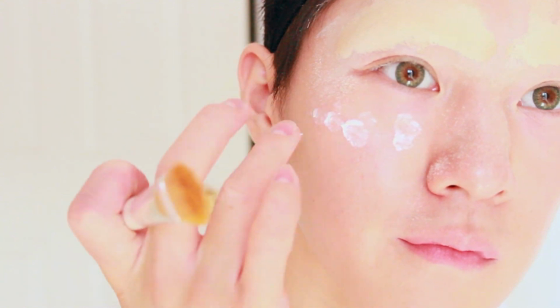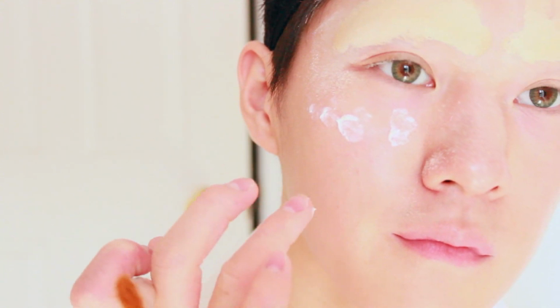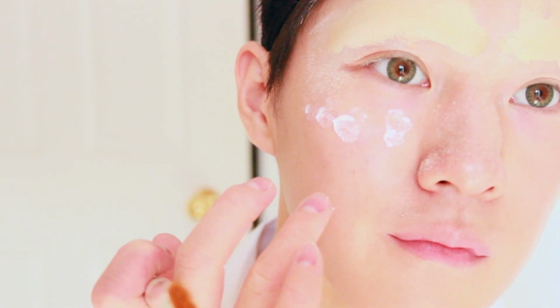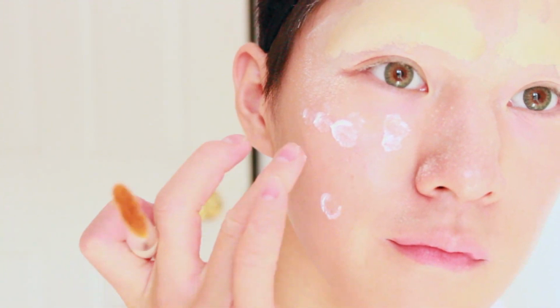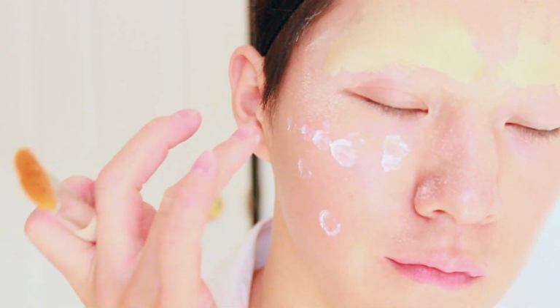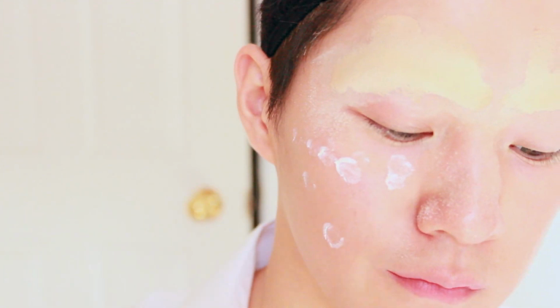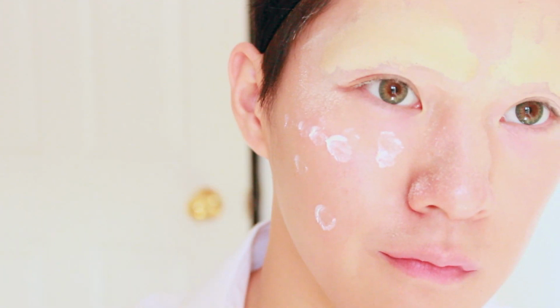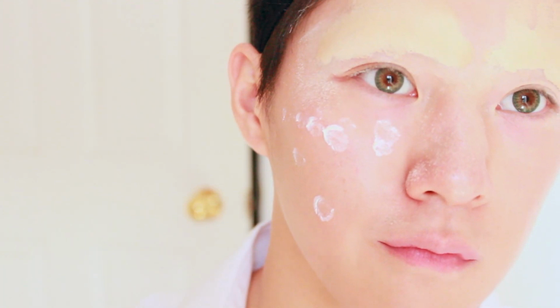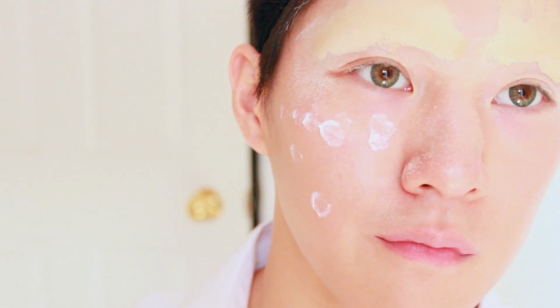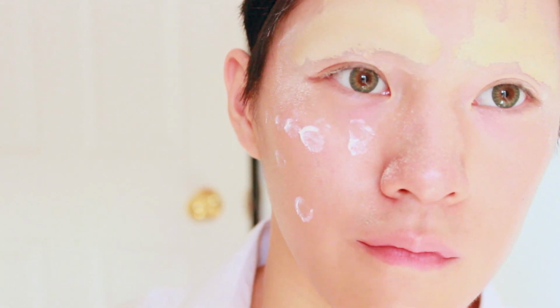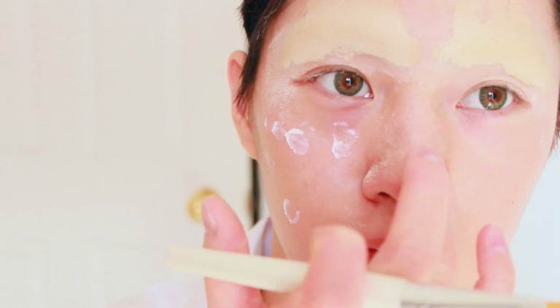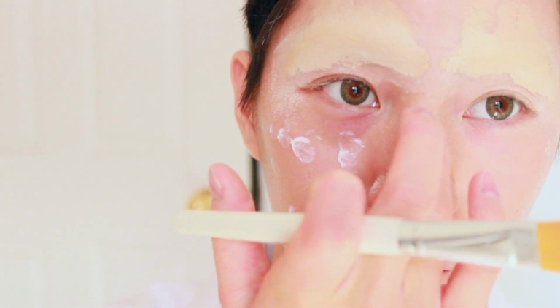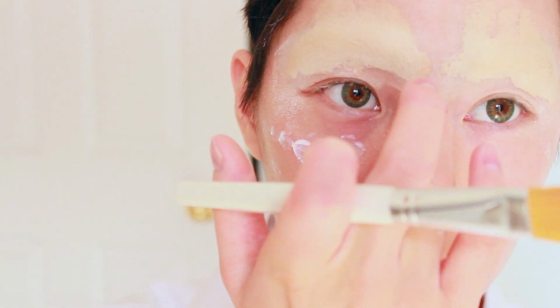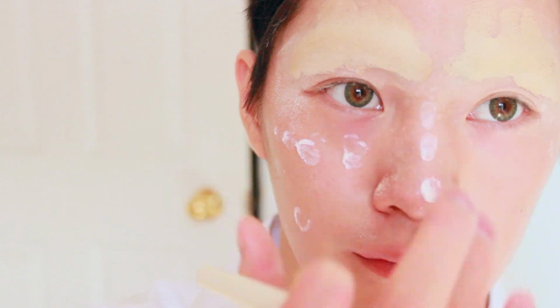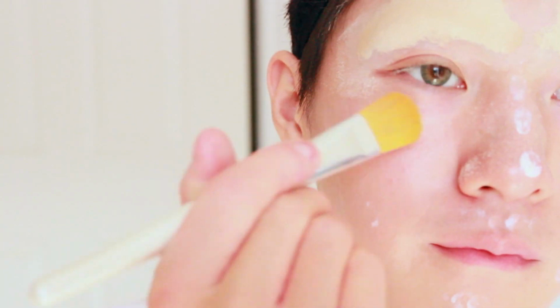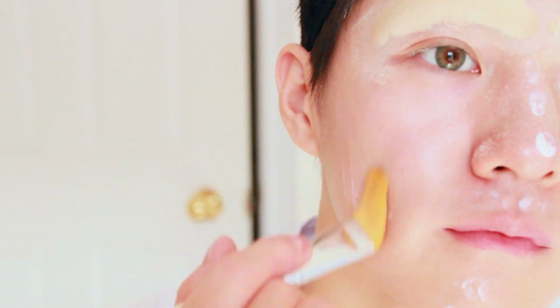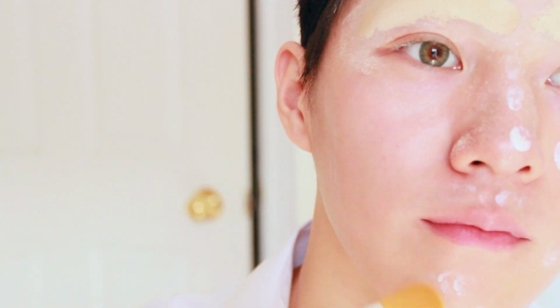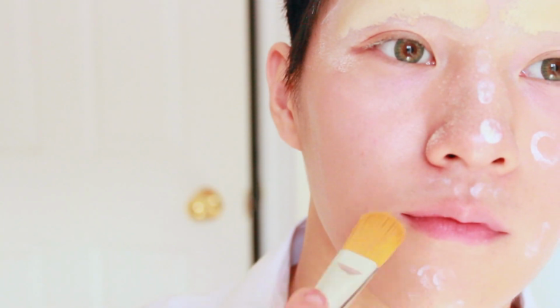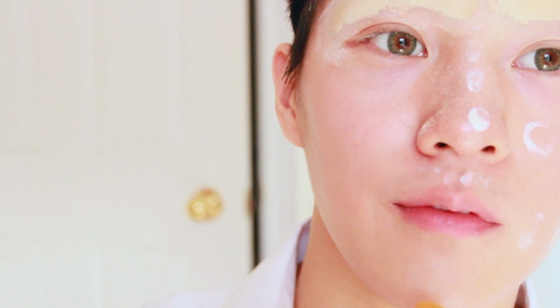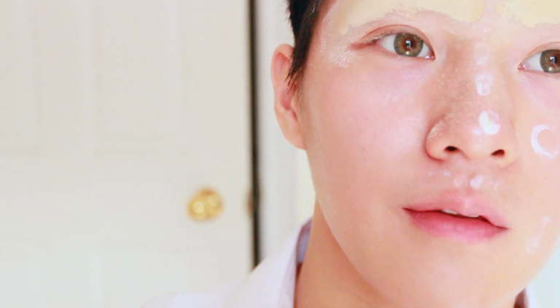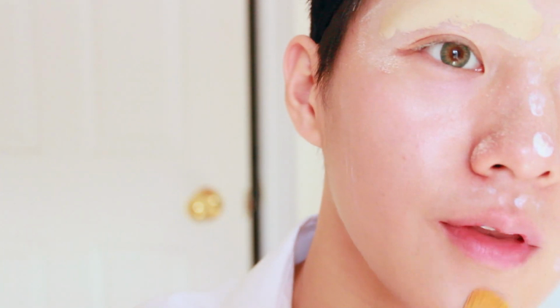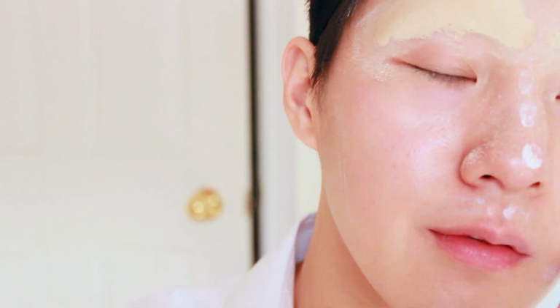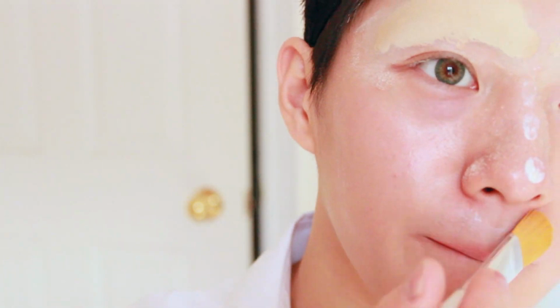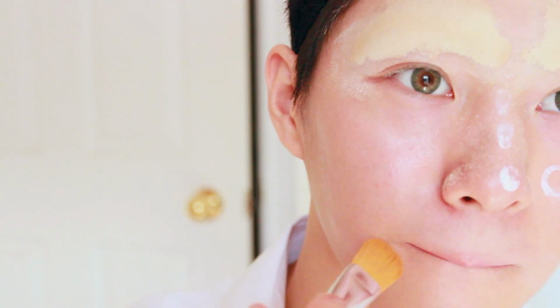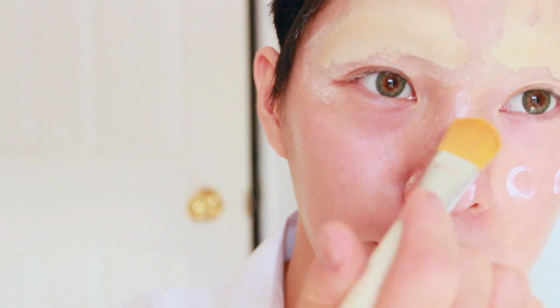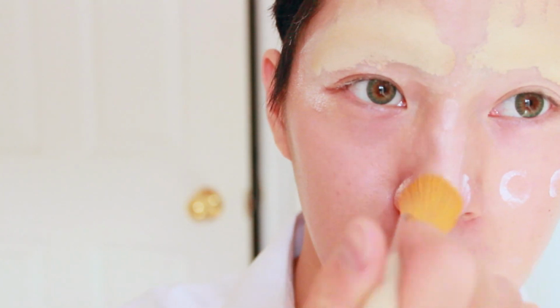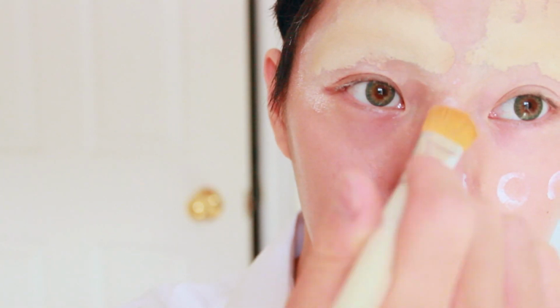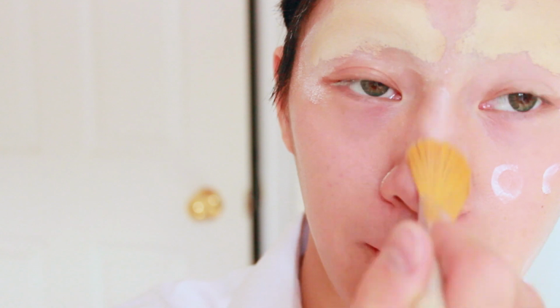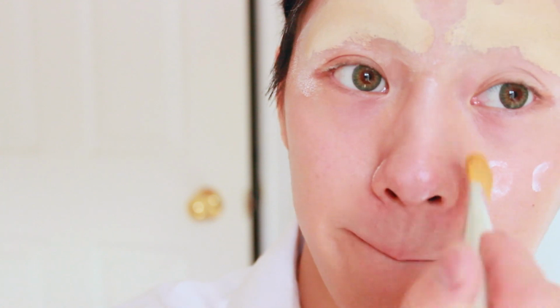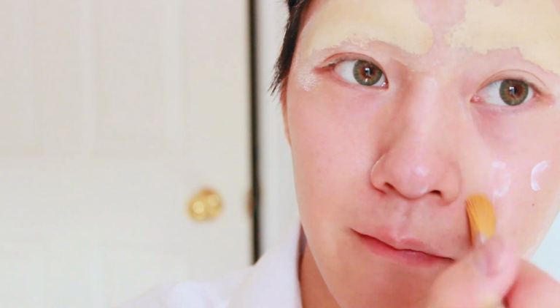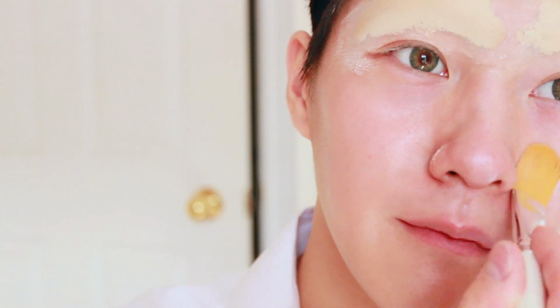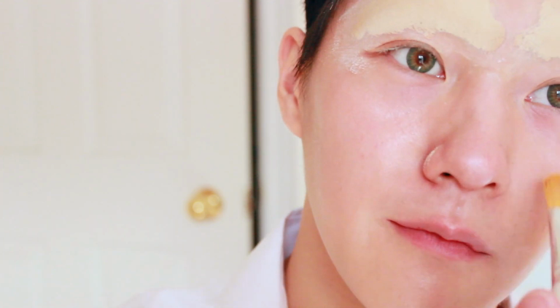While we wait for the eyebrows to dry, we'll start with the primer to prime the face and the eyes.